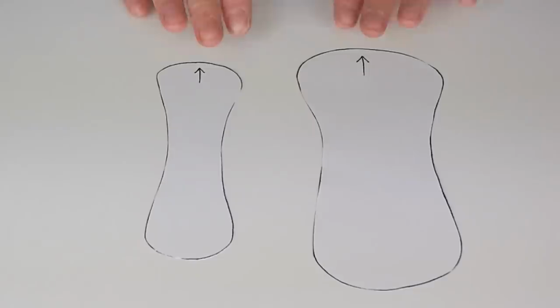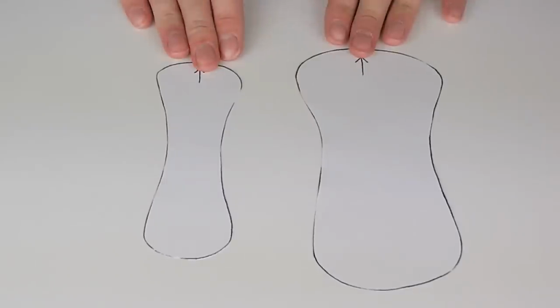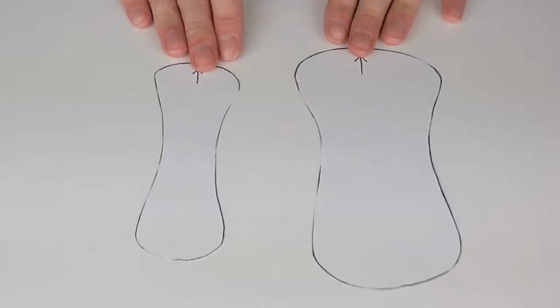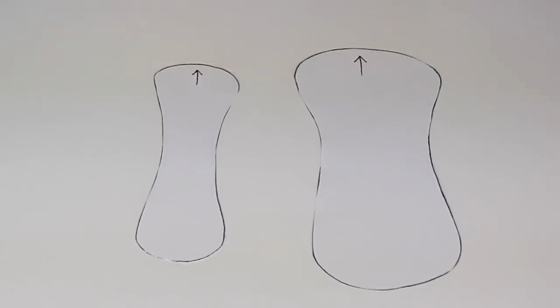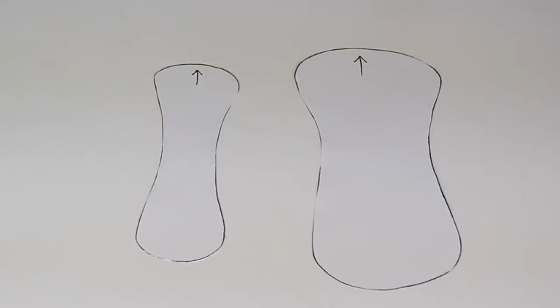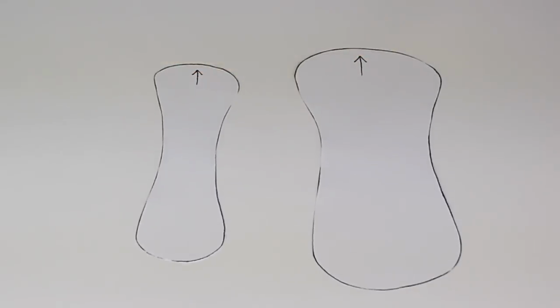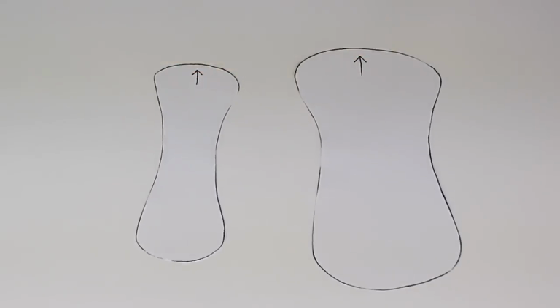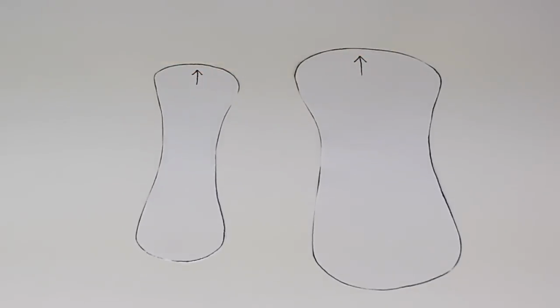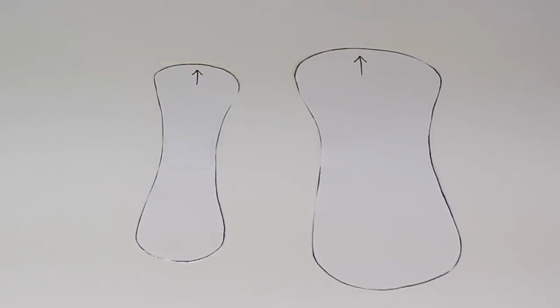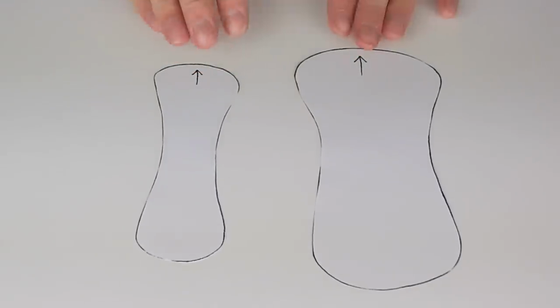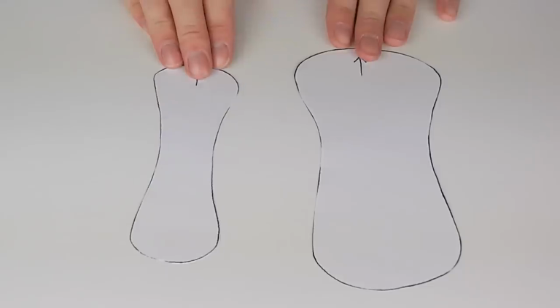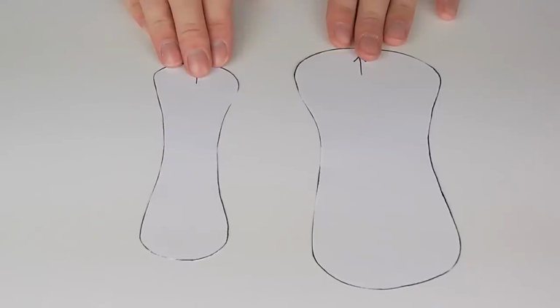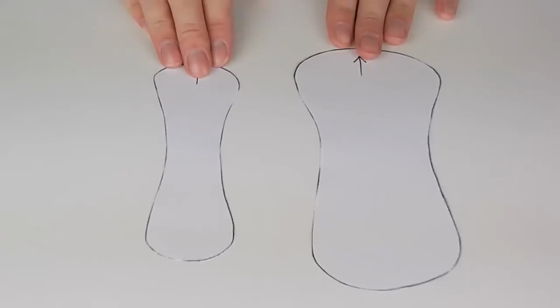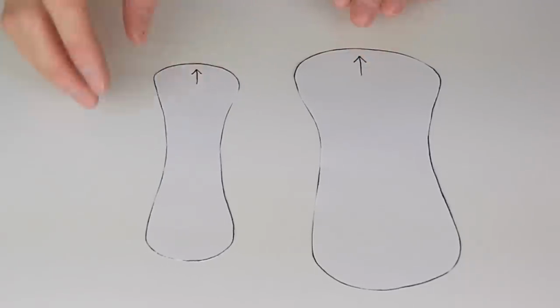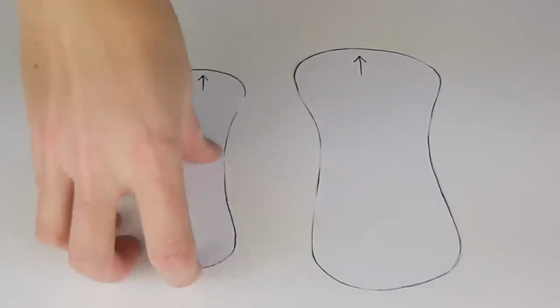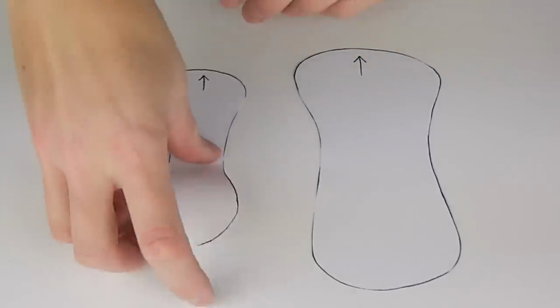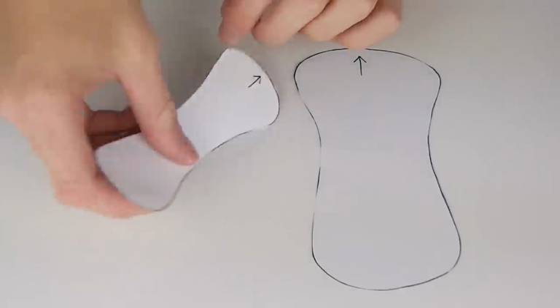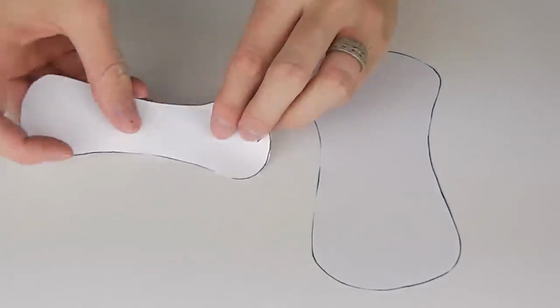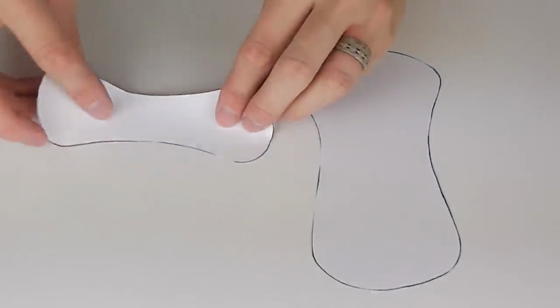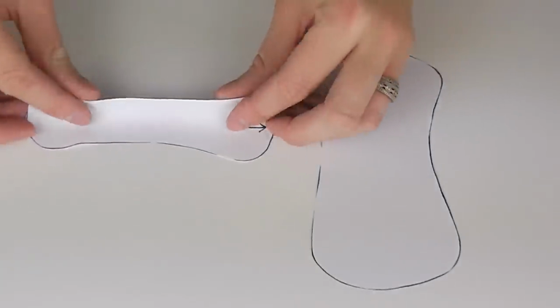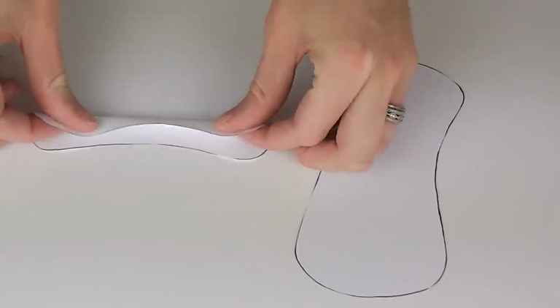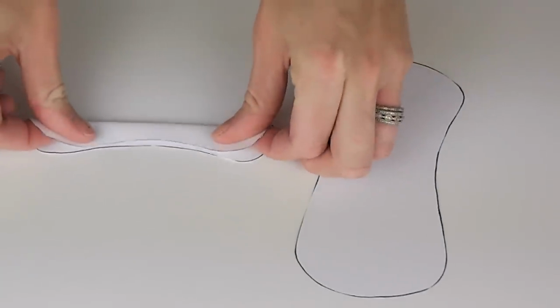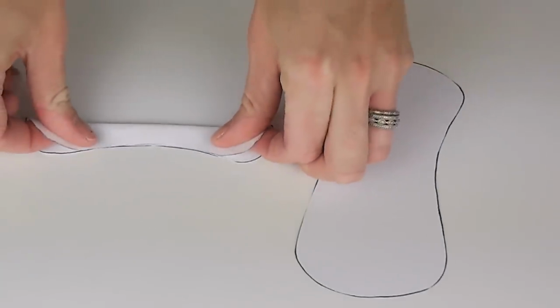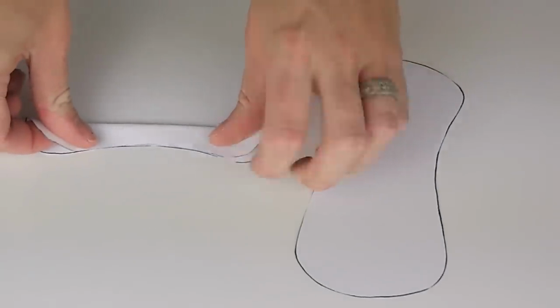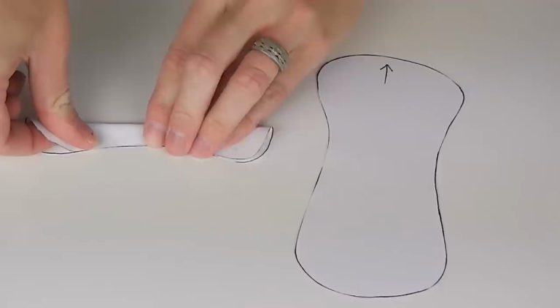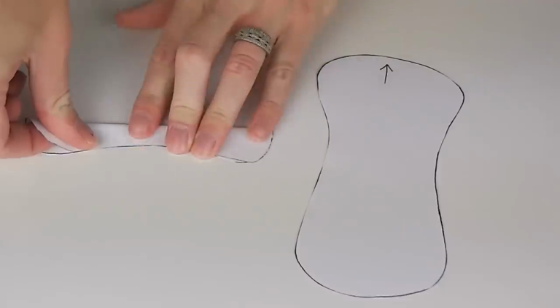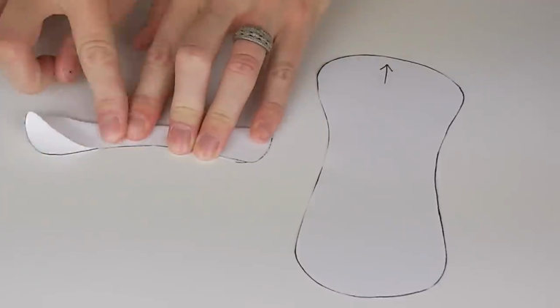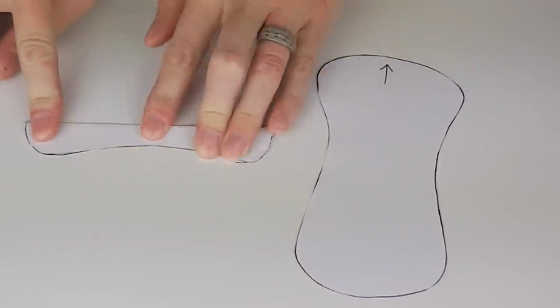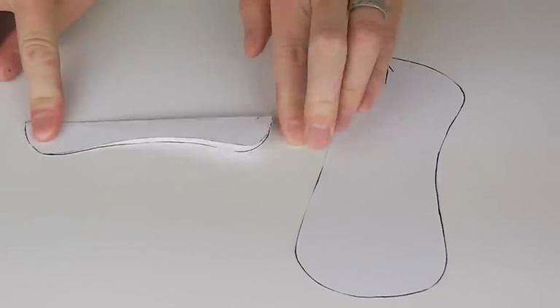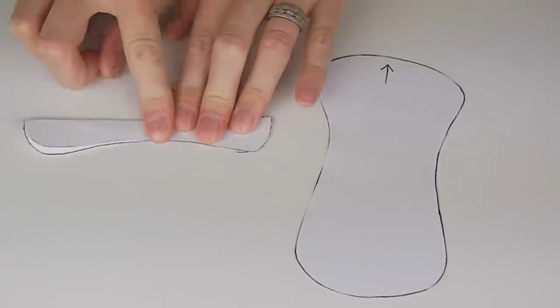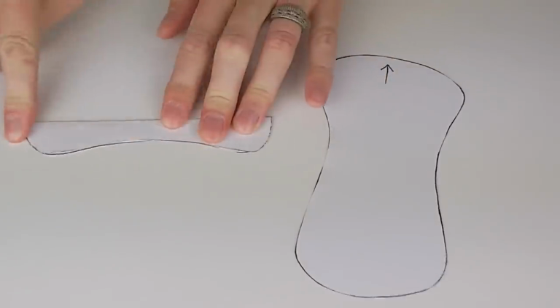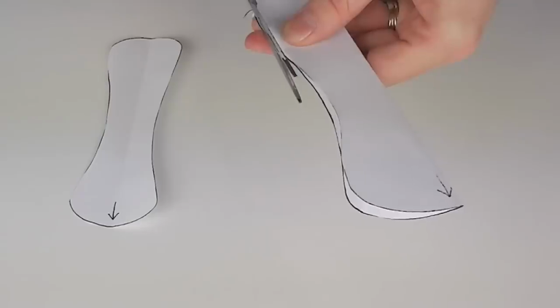Cut your pattern pieces using scissors suitable for paper. And in case your tracing or cutting wasn't as accurate as it could be, fold each pattern piece in half and trim away any excess so you have an evenly shaped pattern piece.